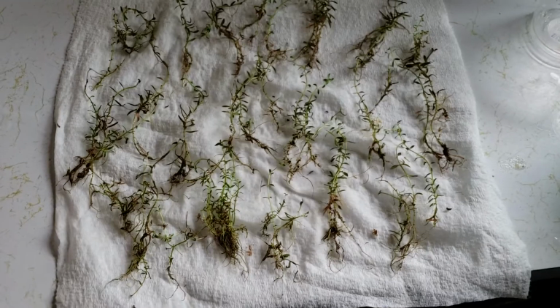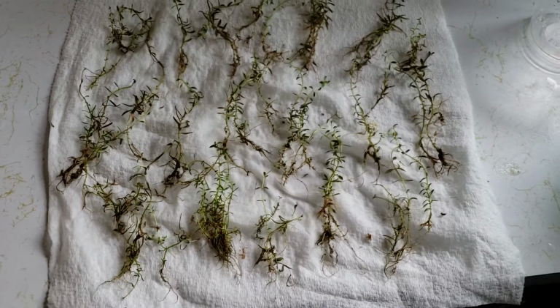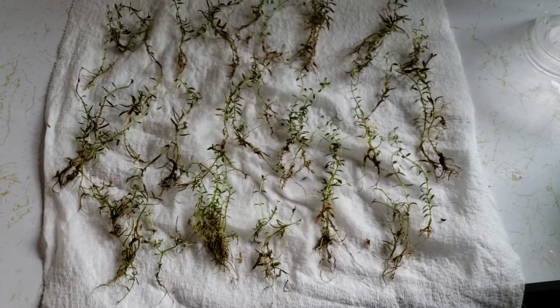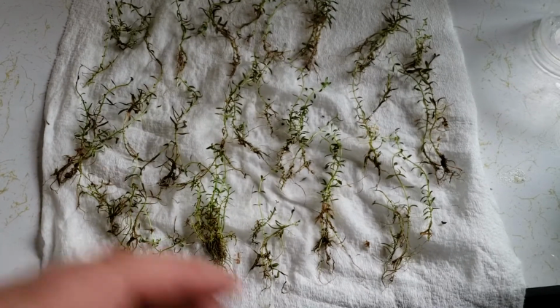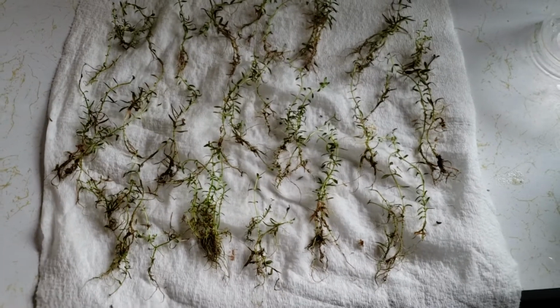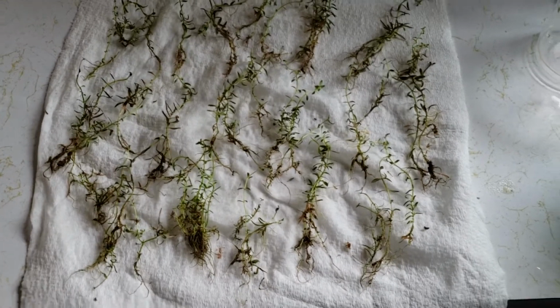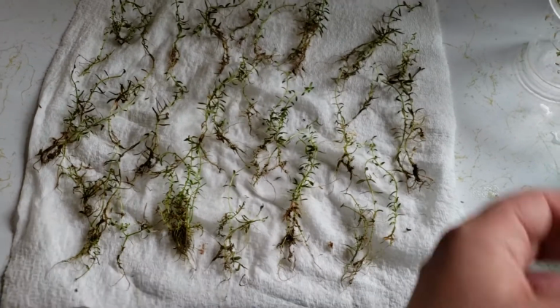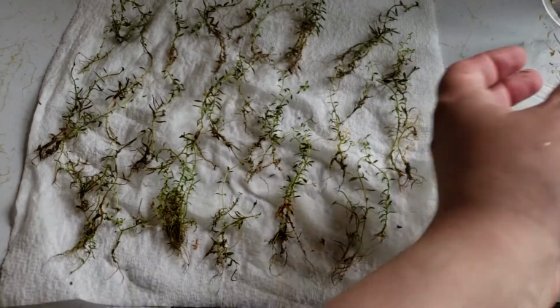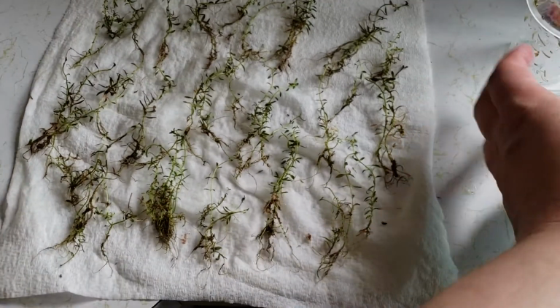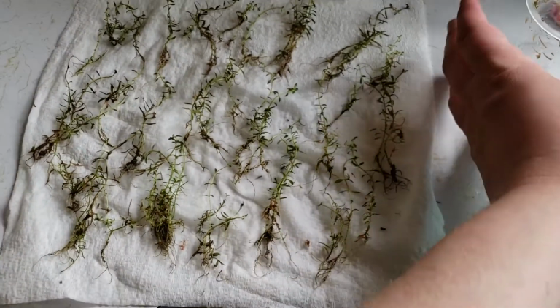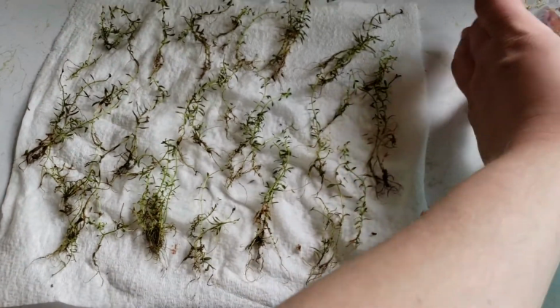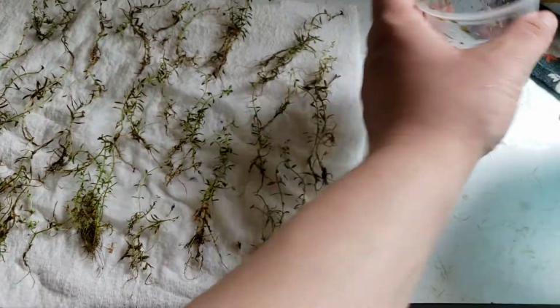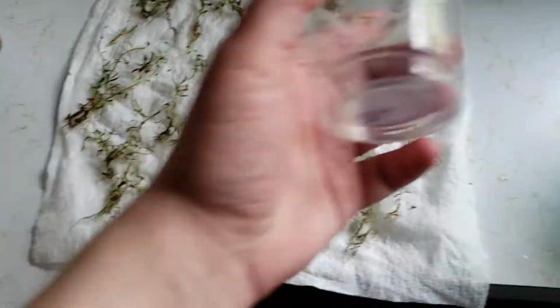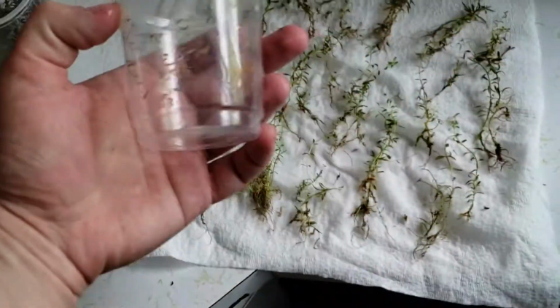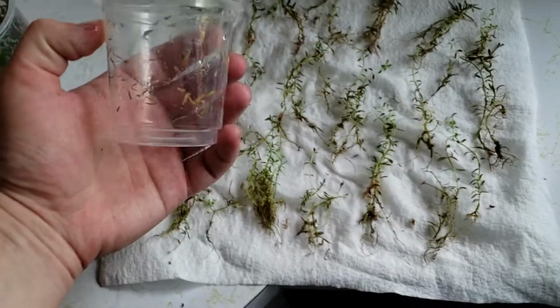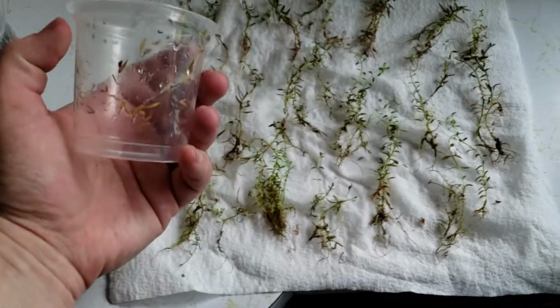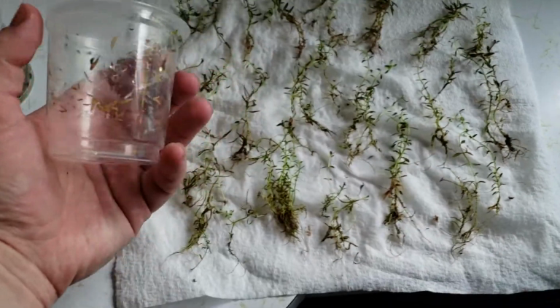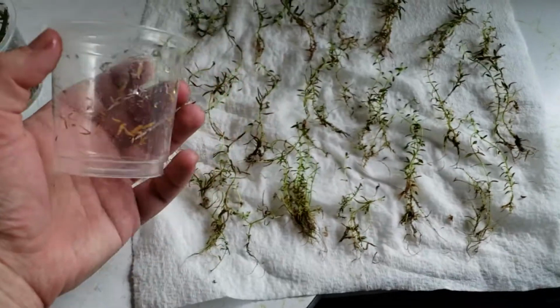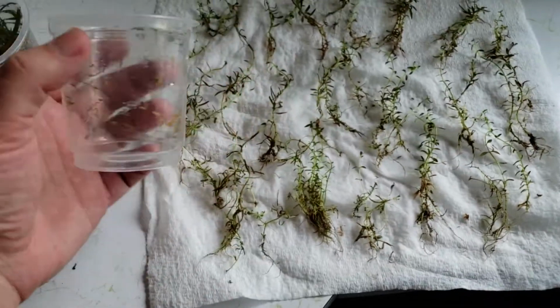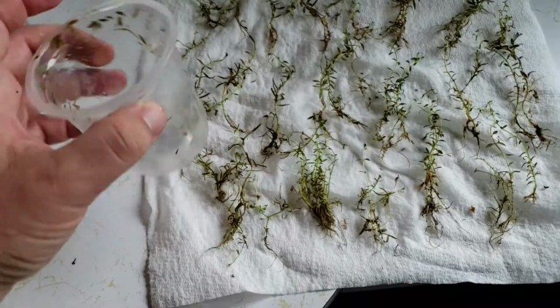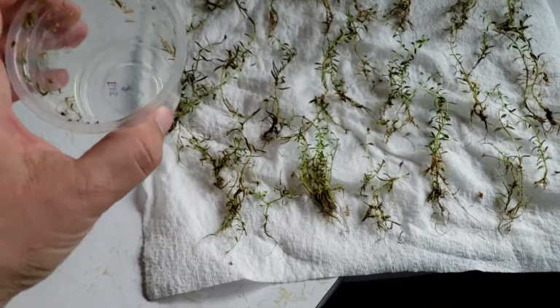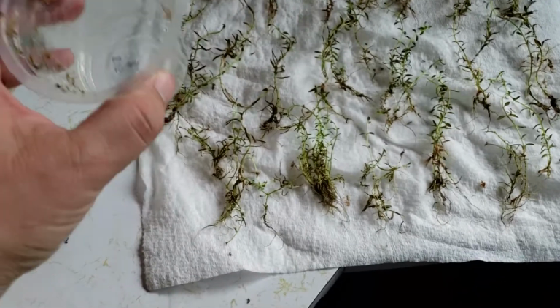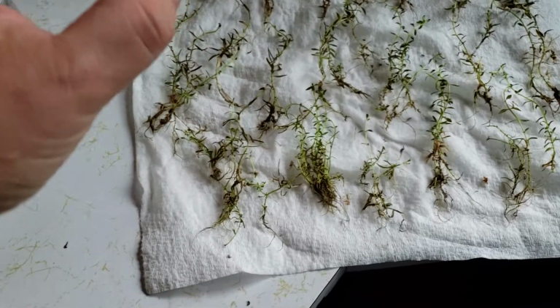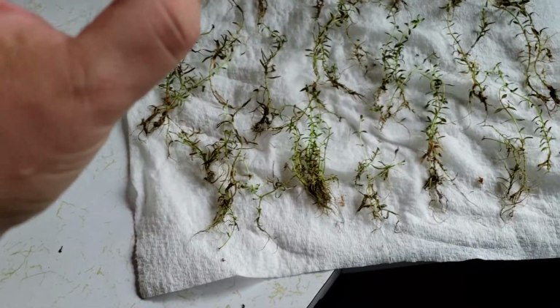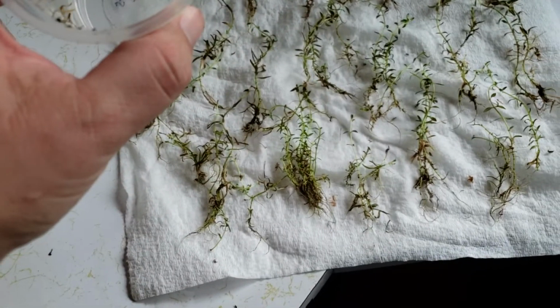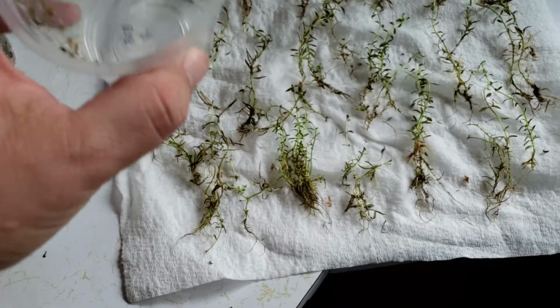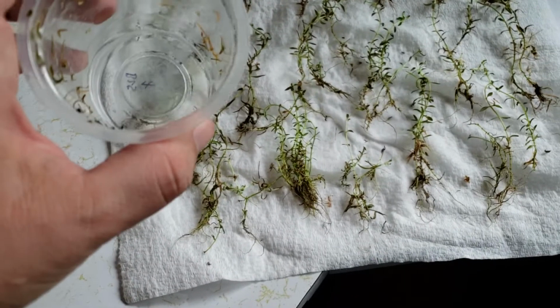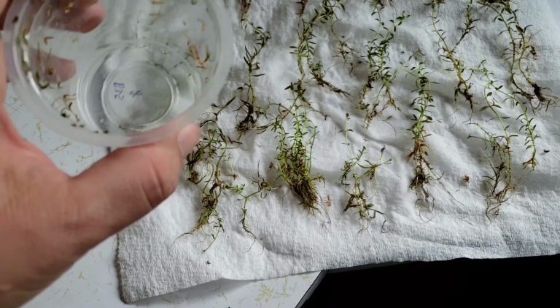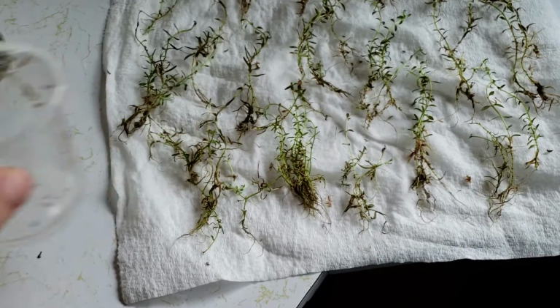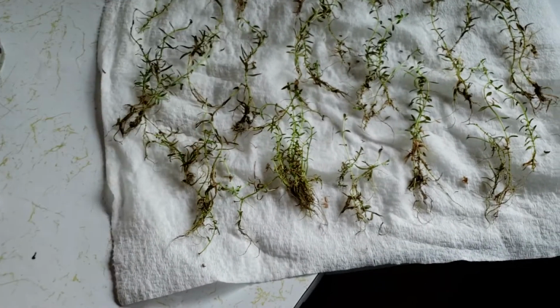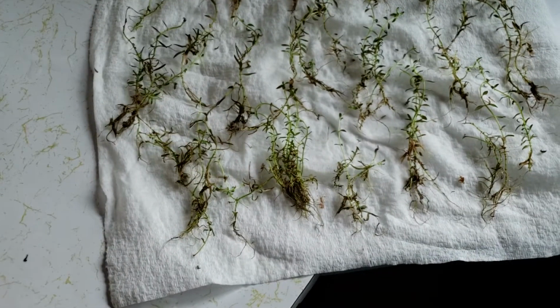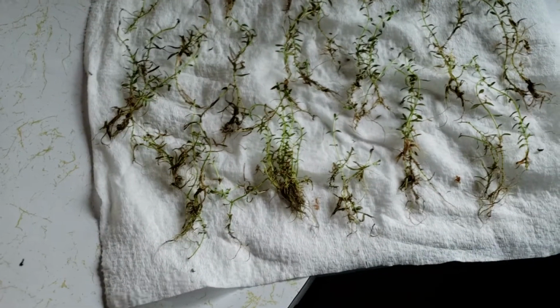Hey guys, how's it going? It's Alexander Williamson here, and if there was any question if cultured plants are a good deal, I wanted to show you this.